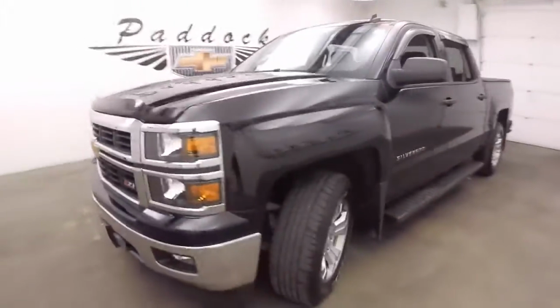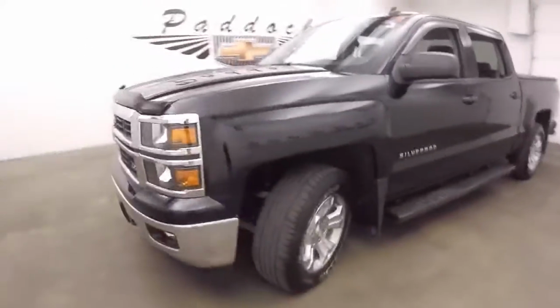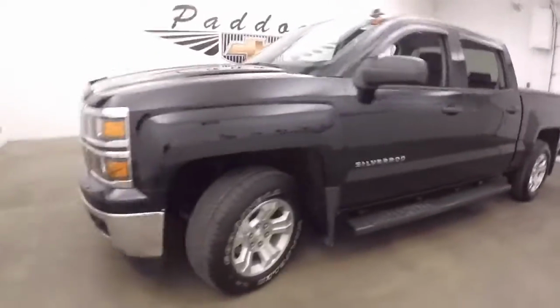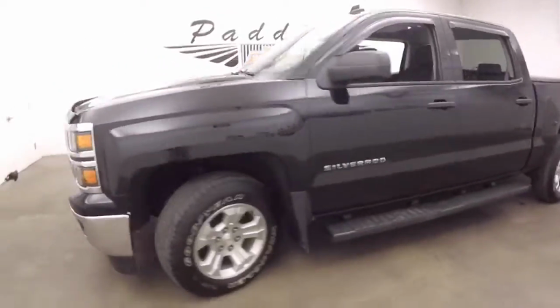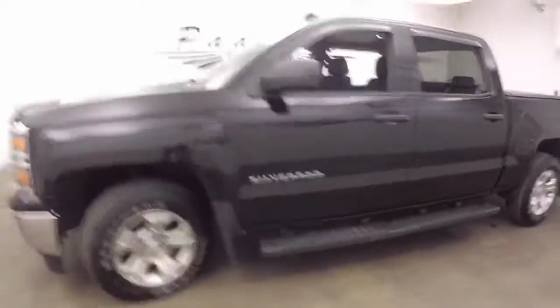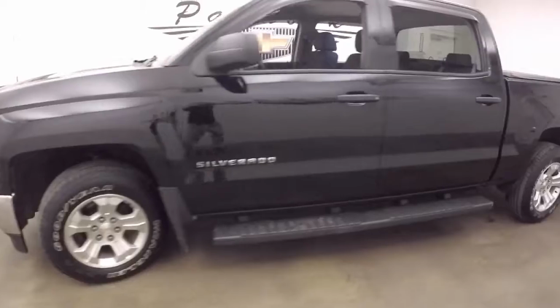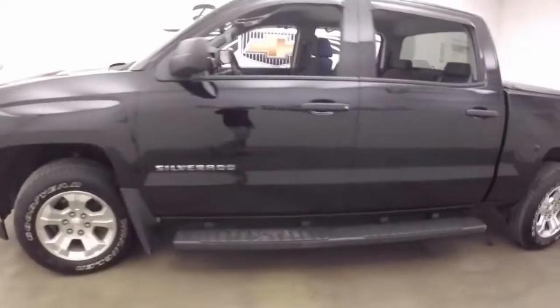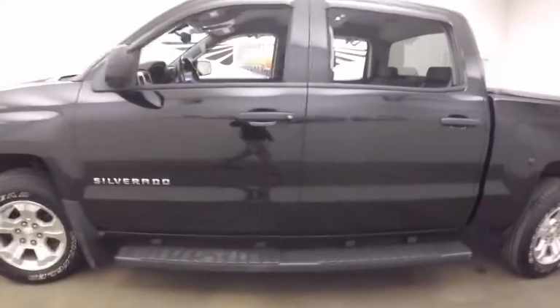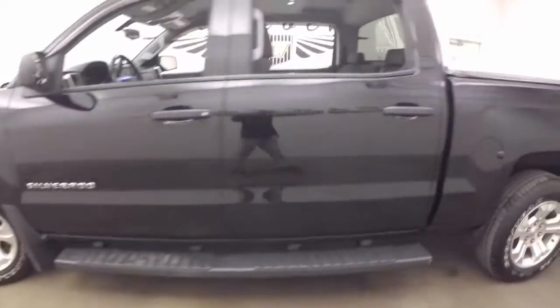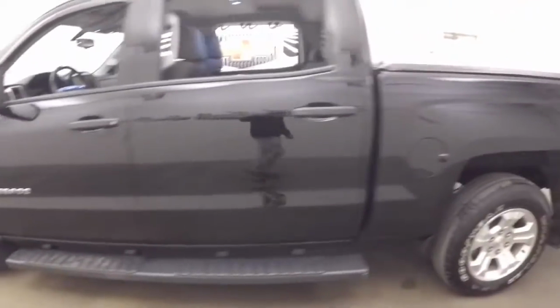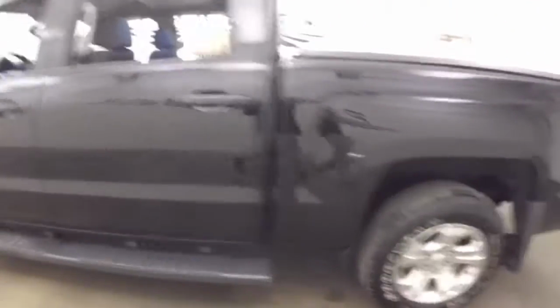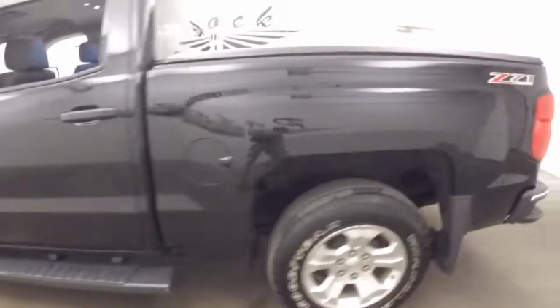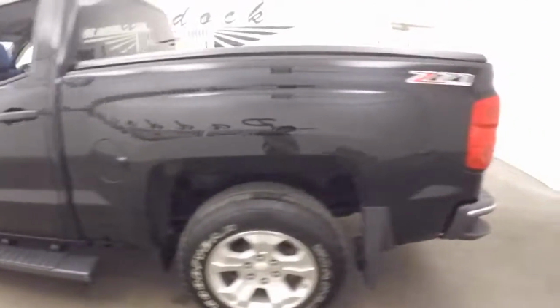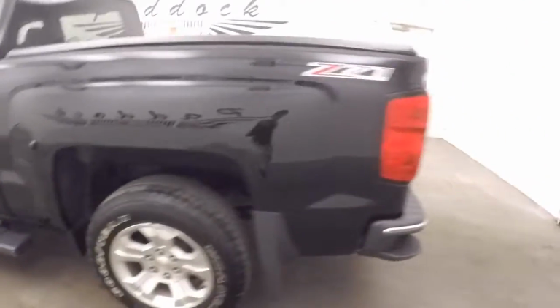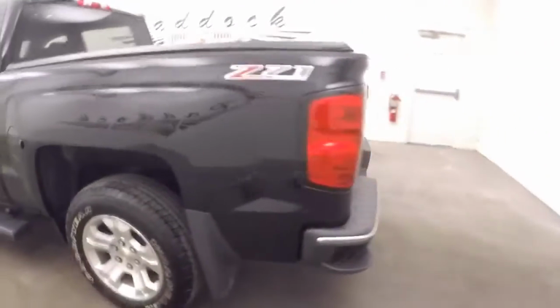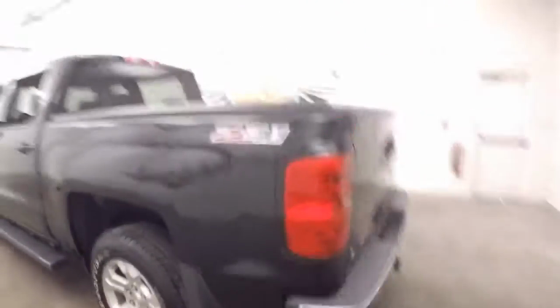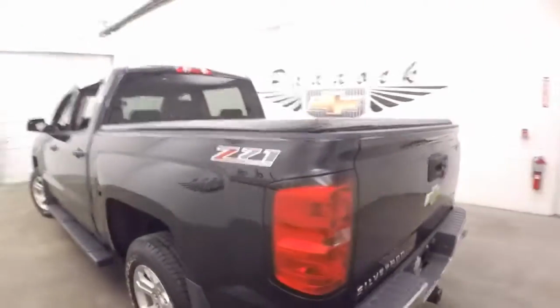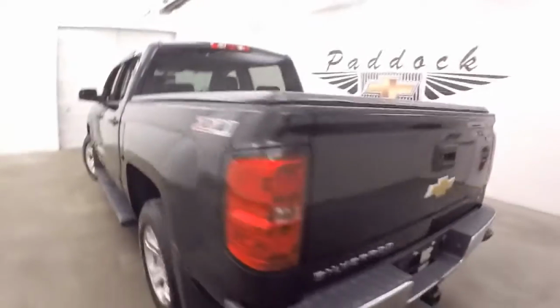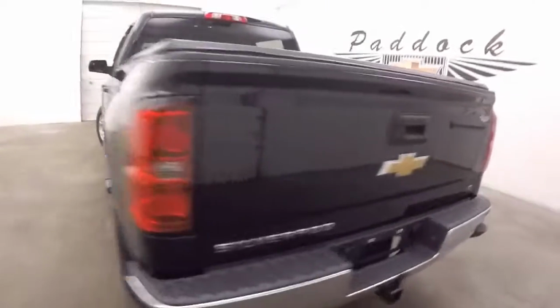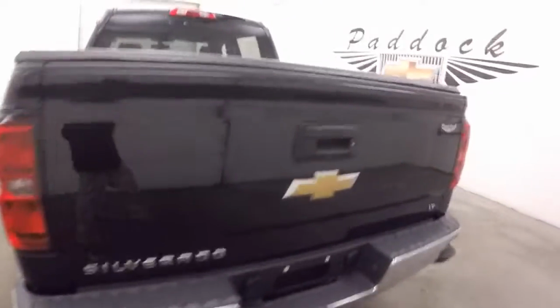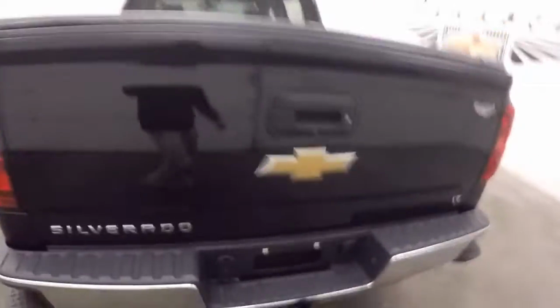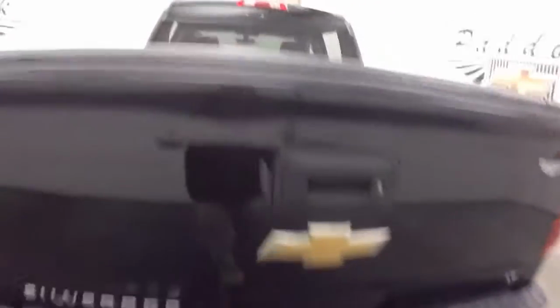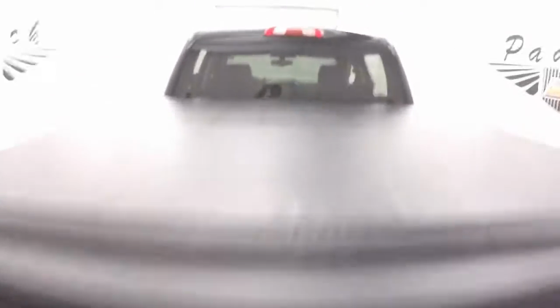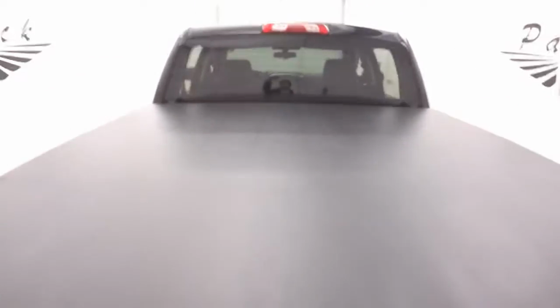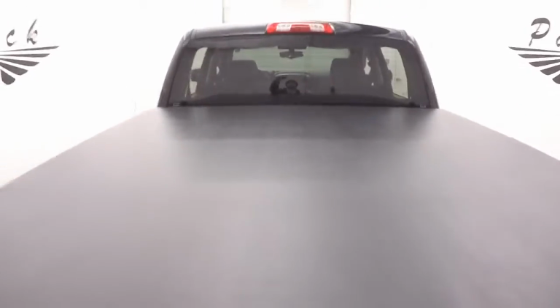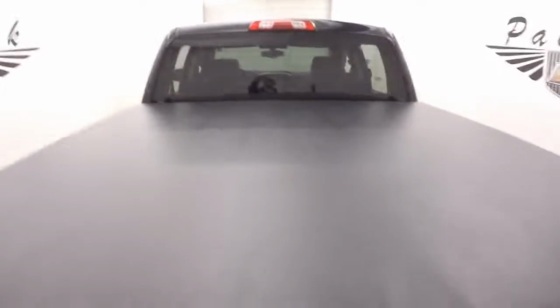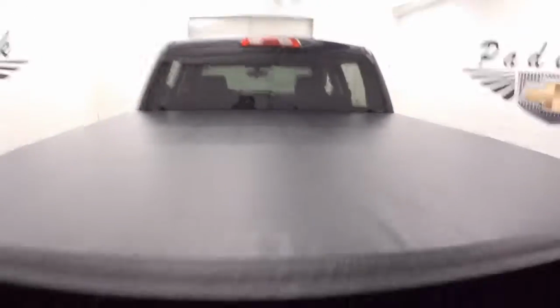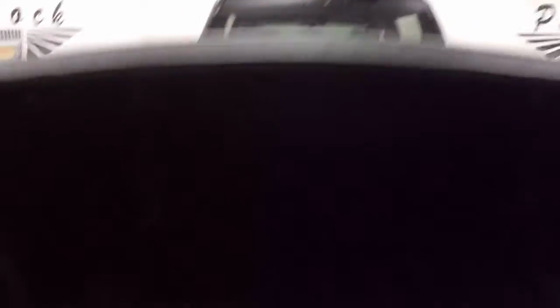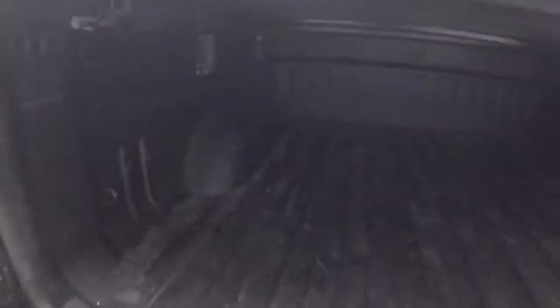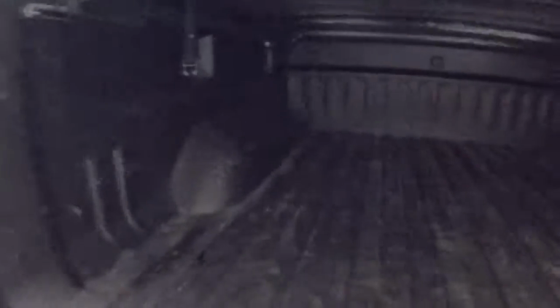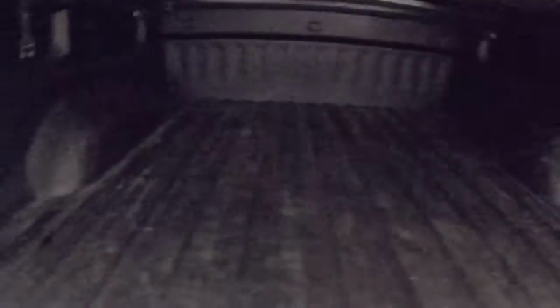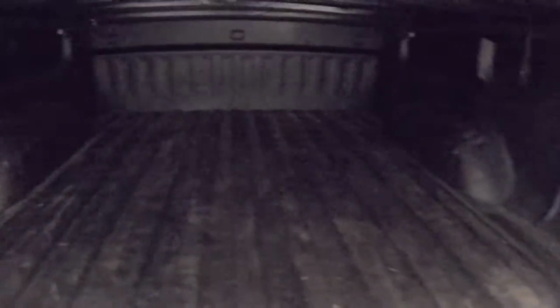Truck's in great shape, nice alloy wheels. Large running boards going down the side. Nice tonneau cover — that is in great shape.